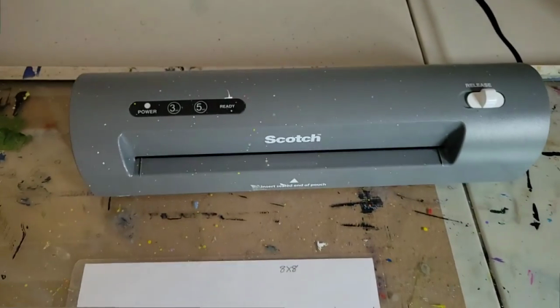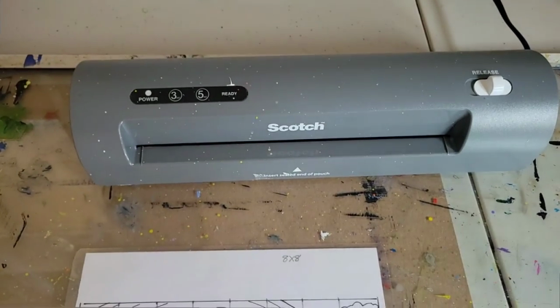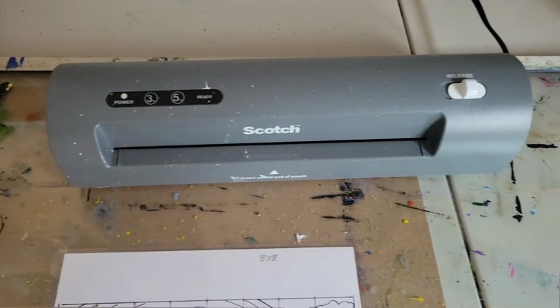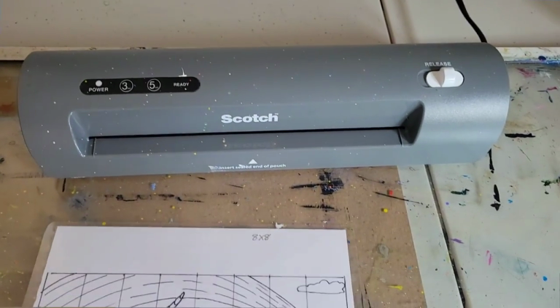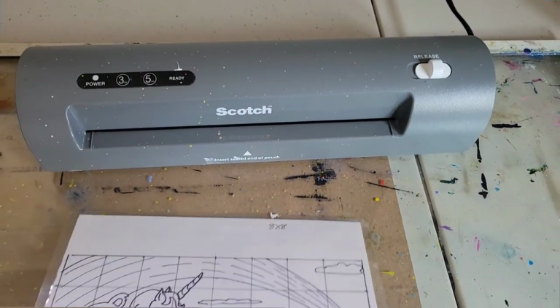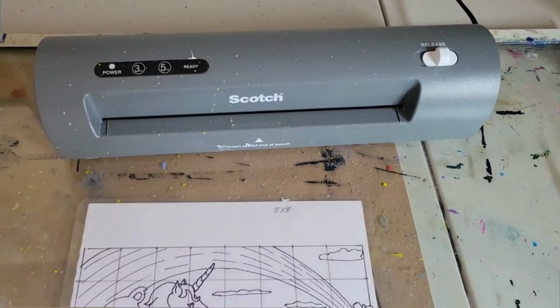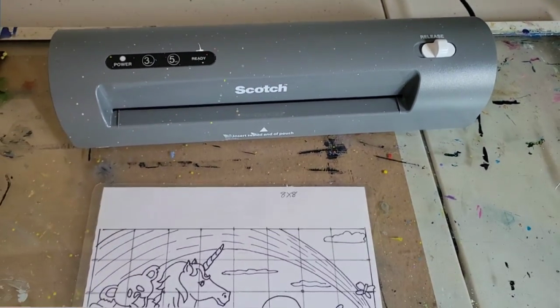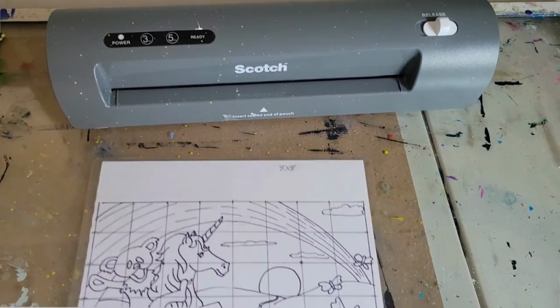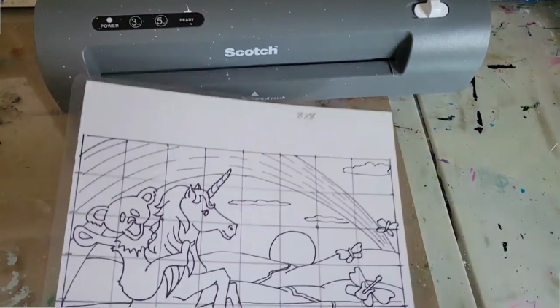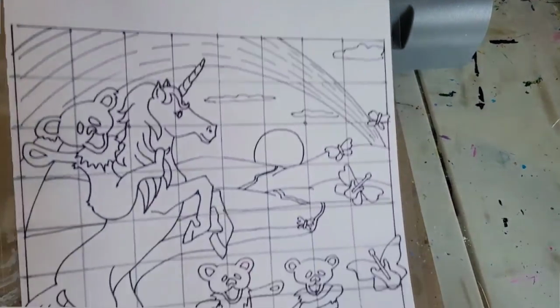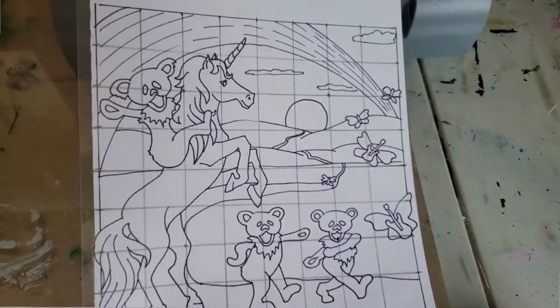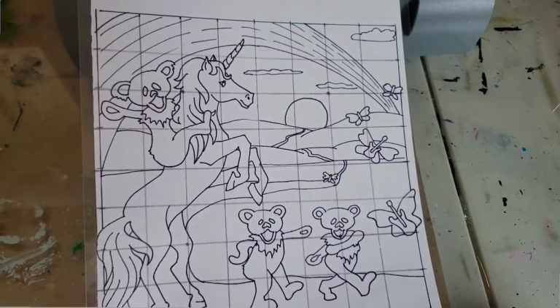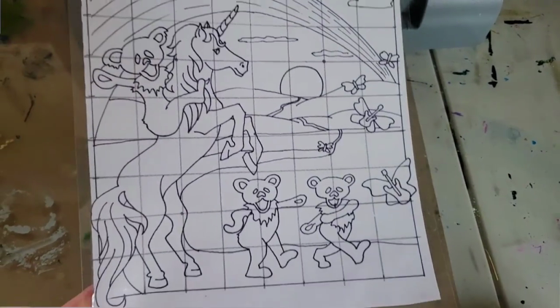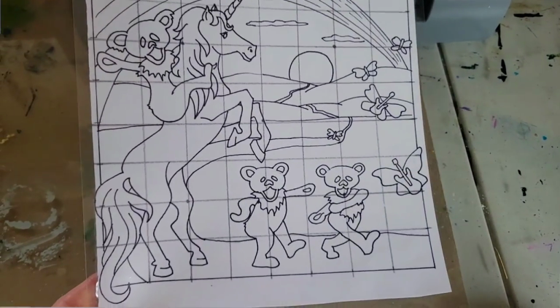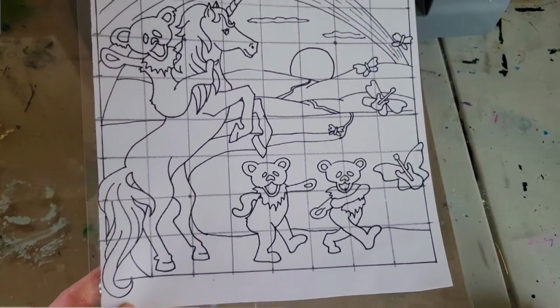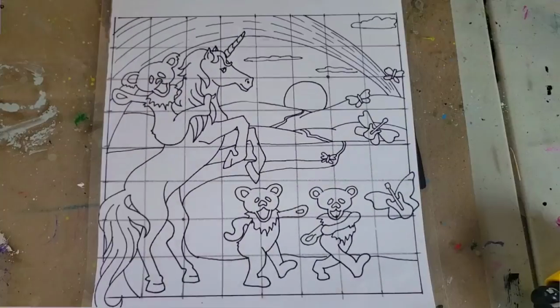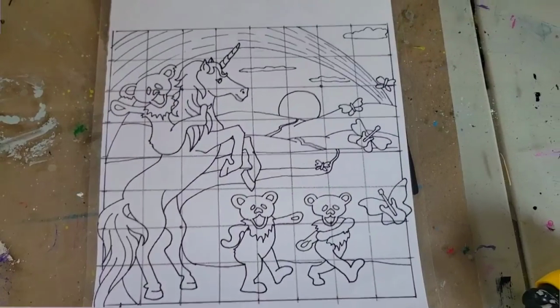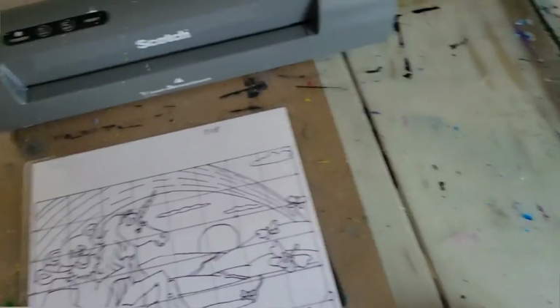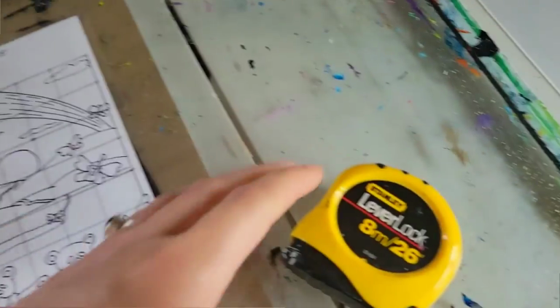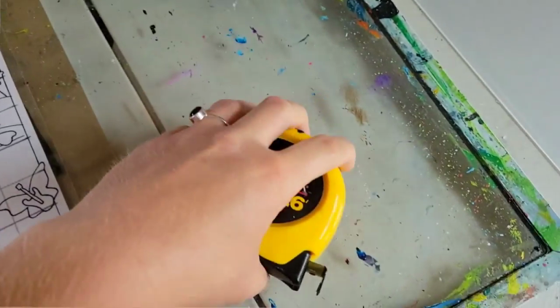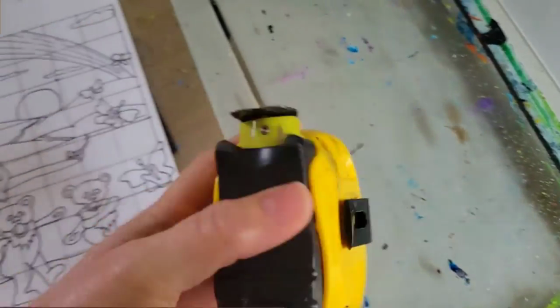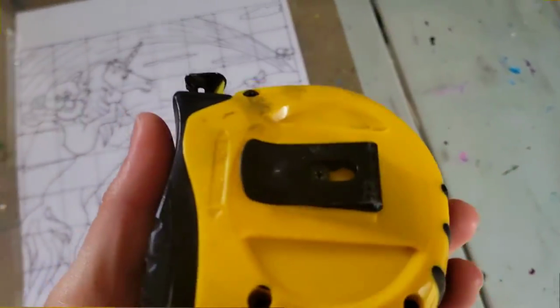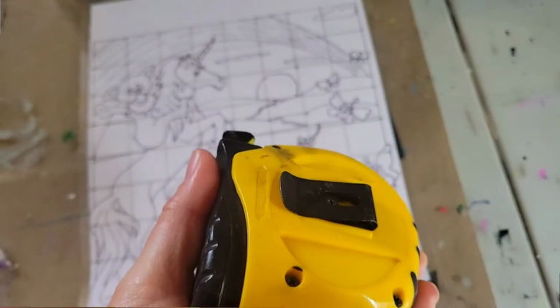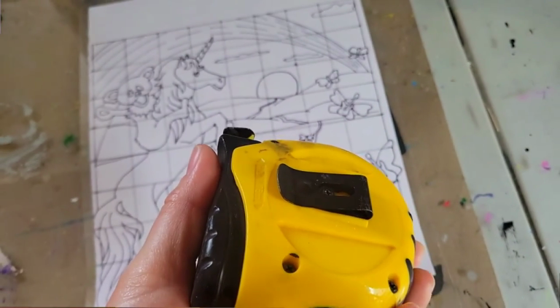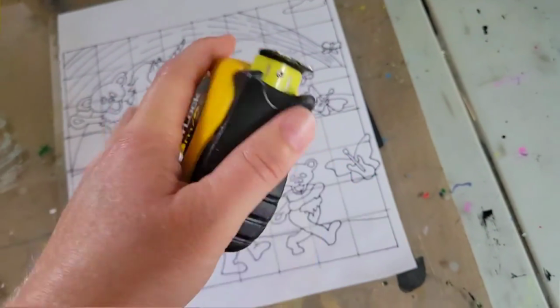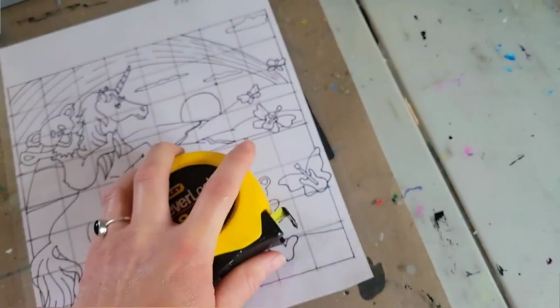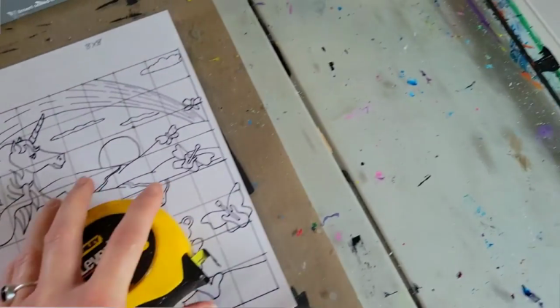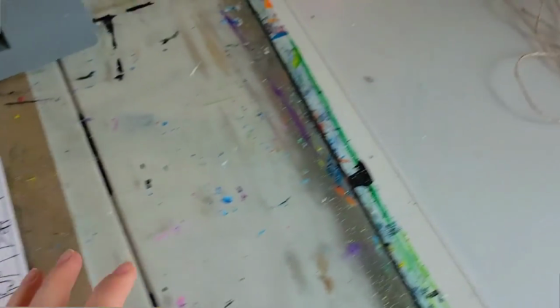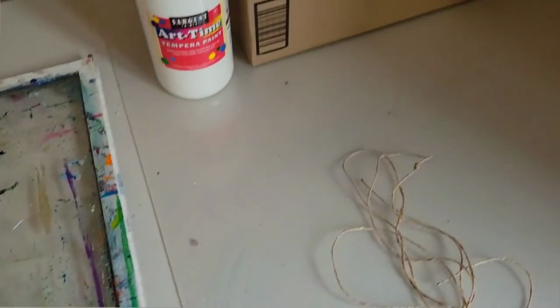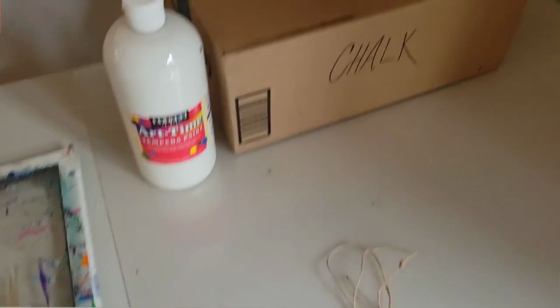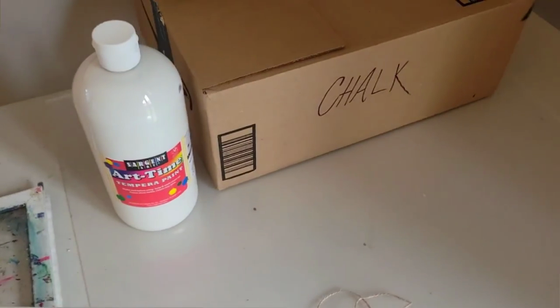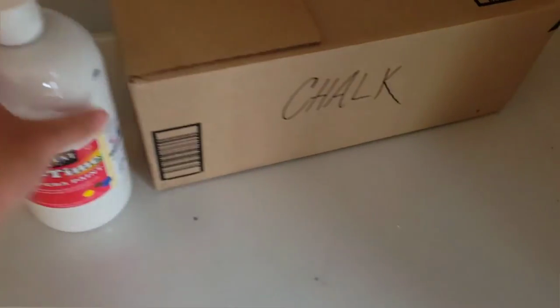I laminated it to protect it from the elements, the chalk, and everything outside. Then we're going to take the measuring tape and some chalk and start pulling out our supplies.